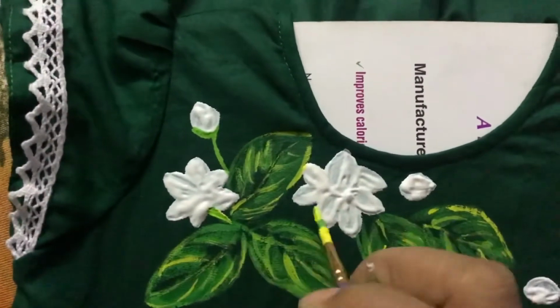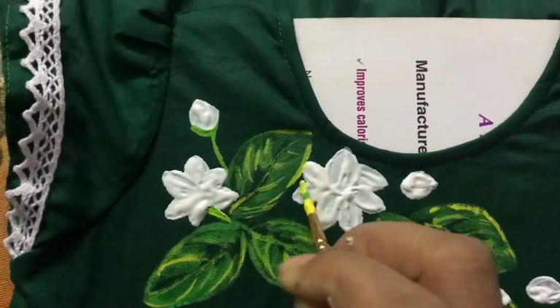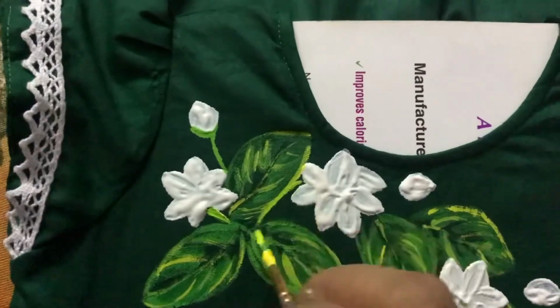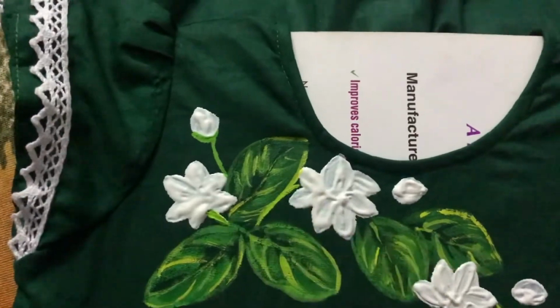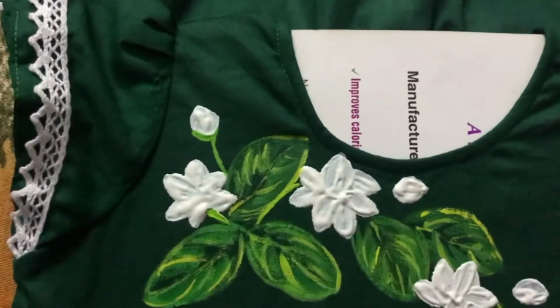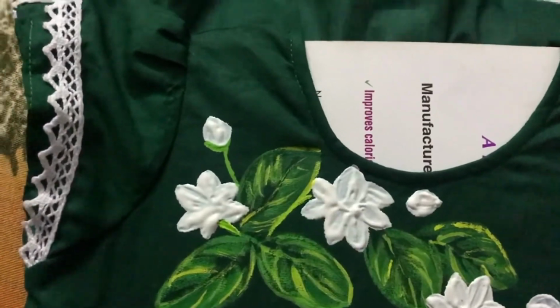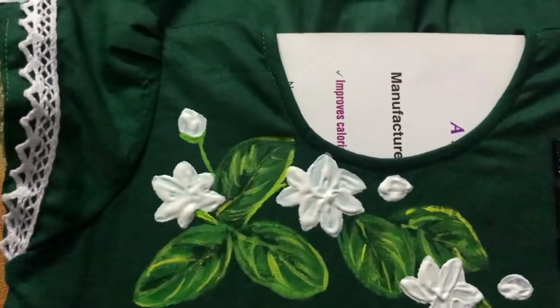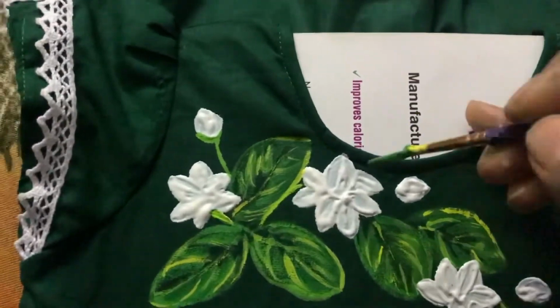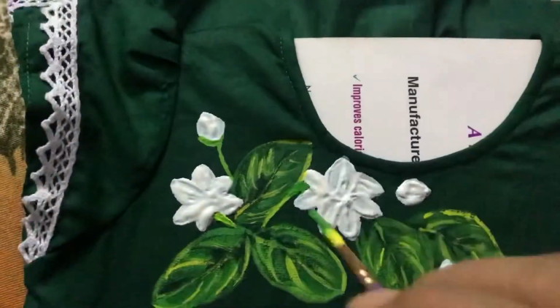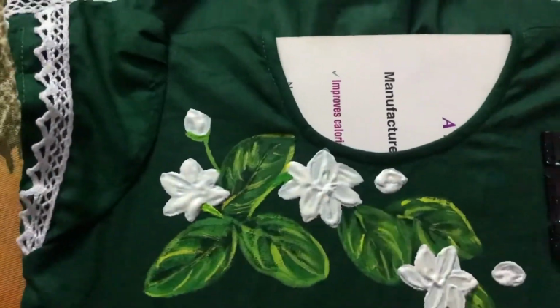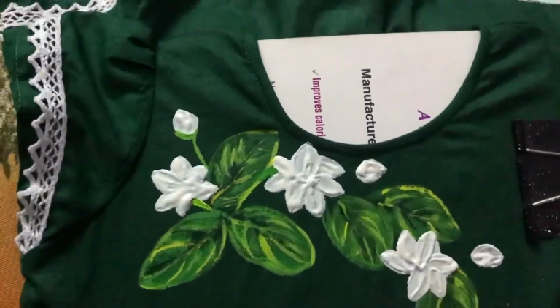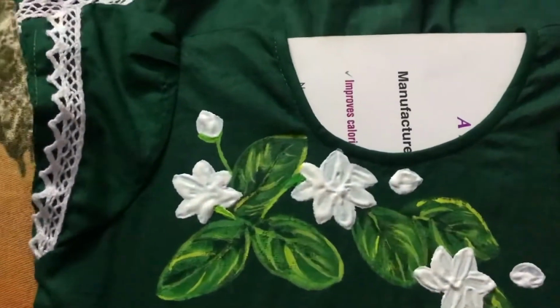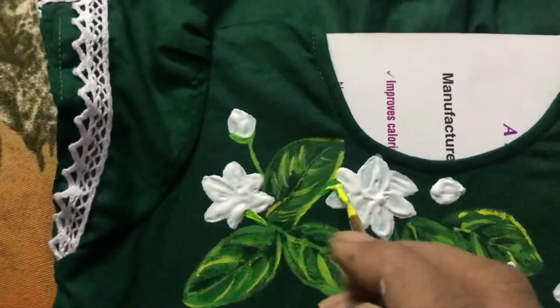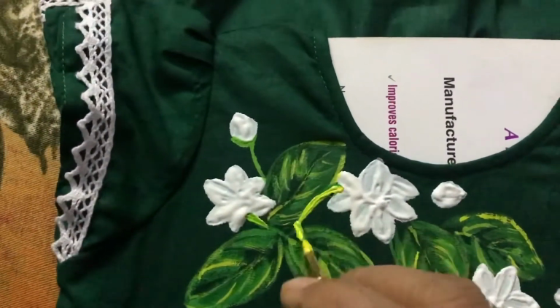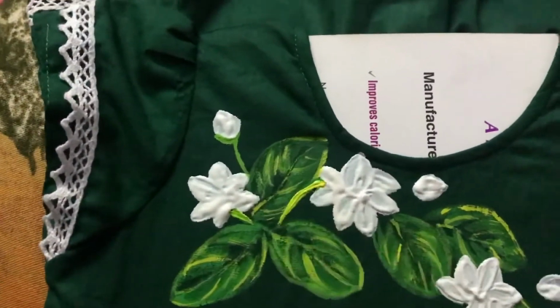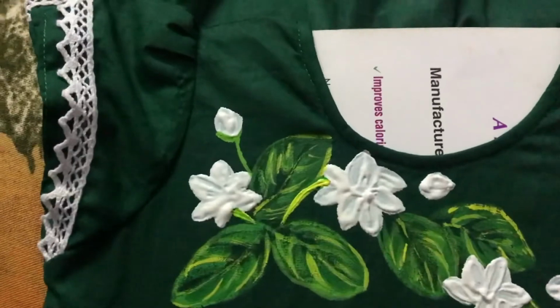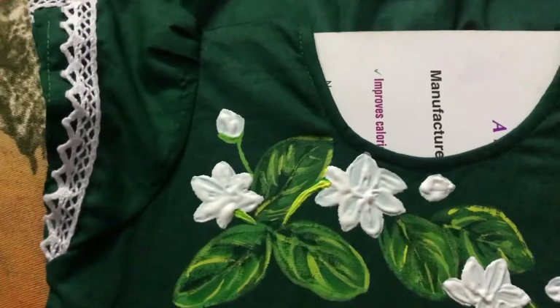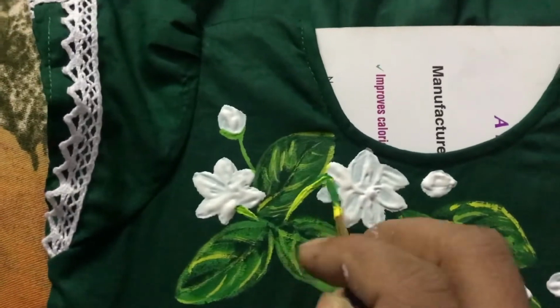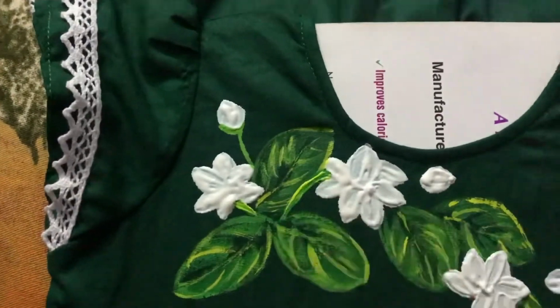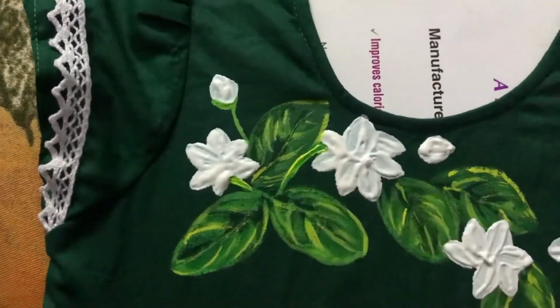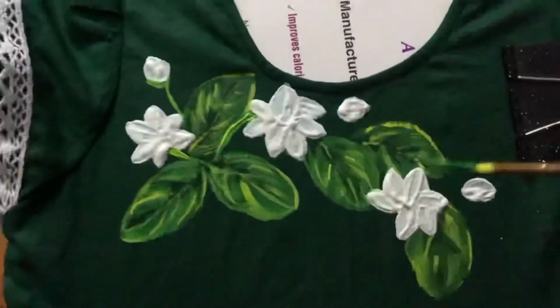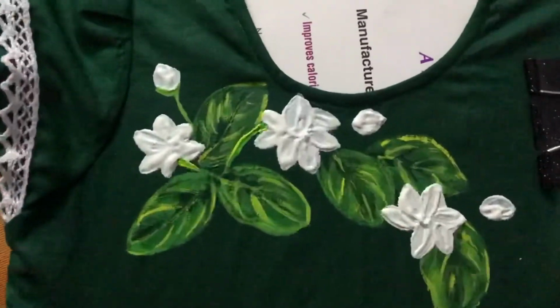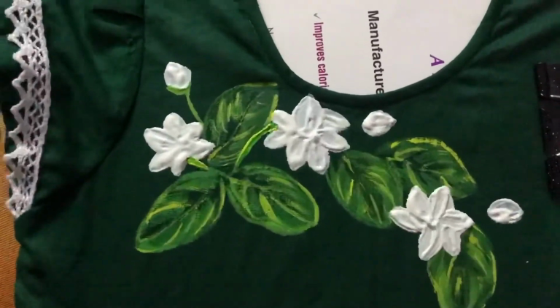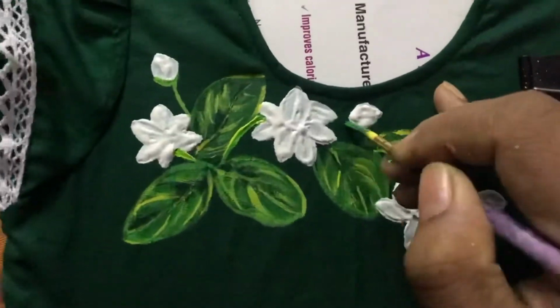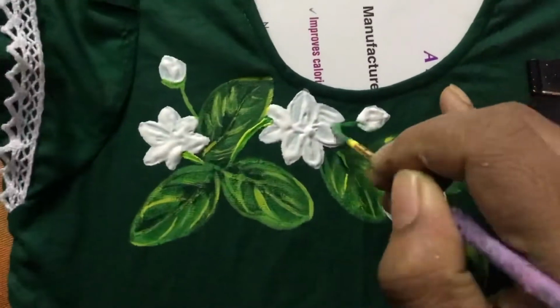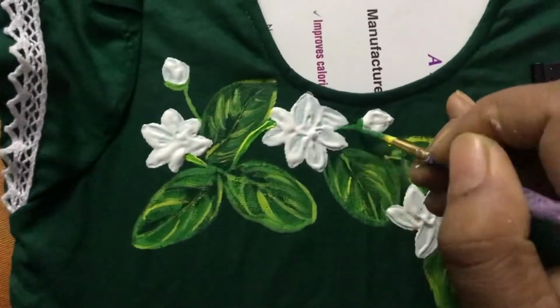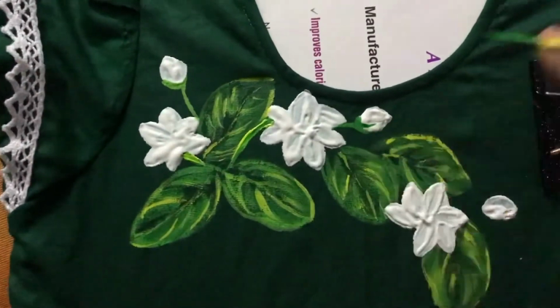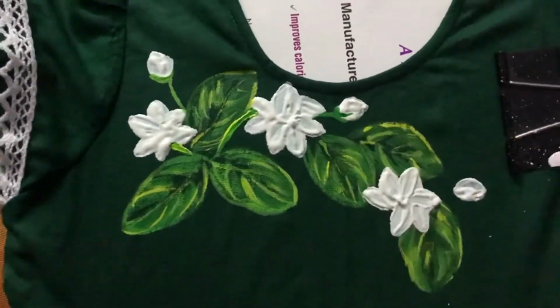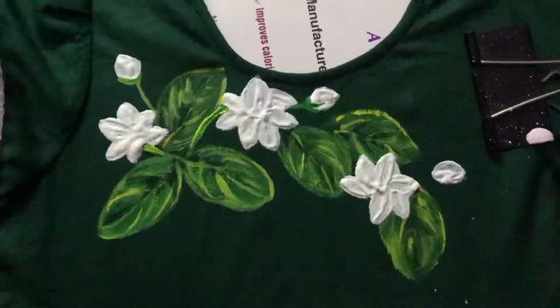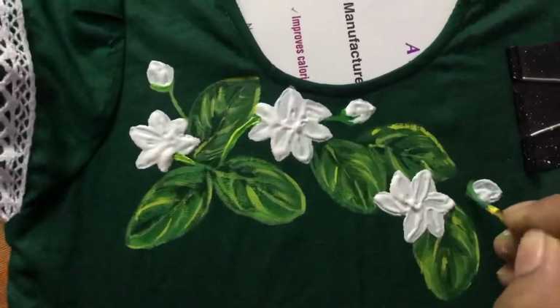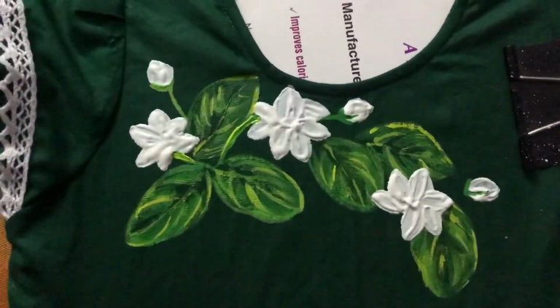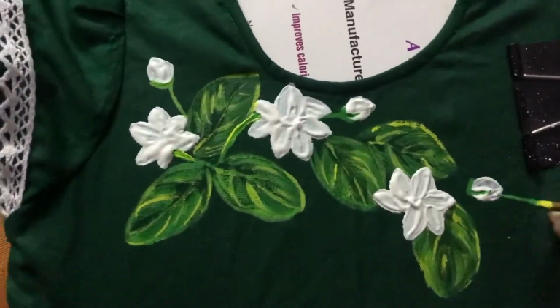For more of my hand-painted clothing you can visit the Facebook page of Joel PP. I will see you in my next video.